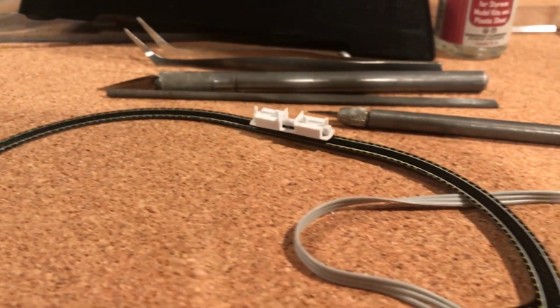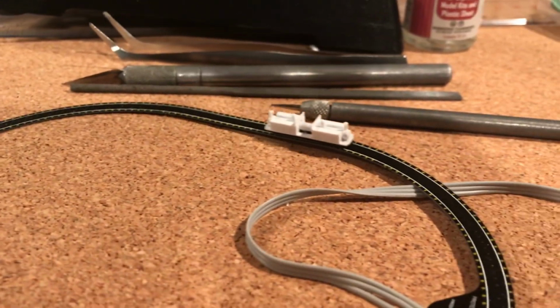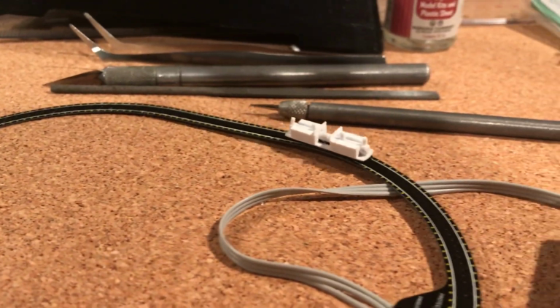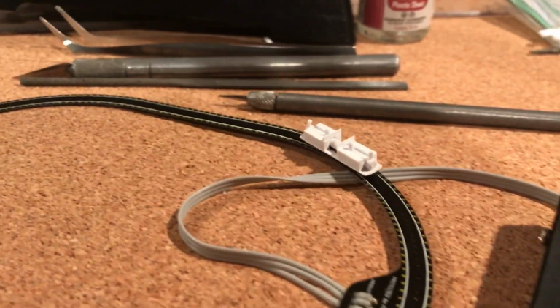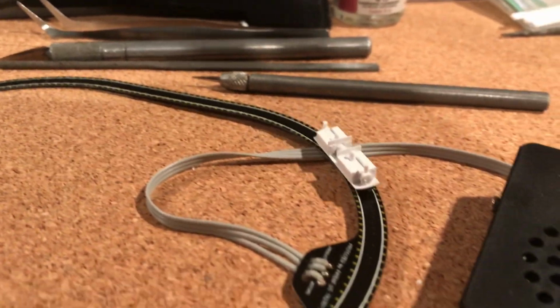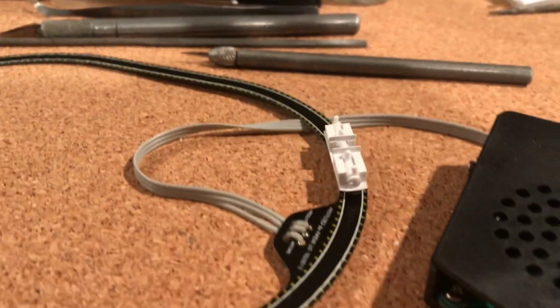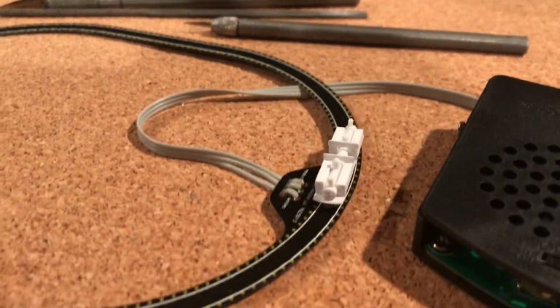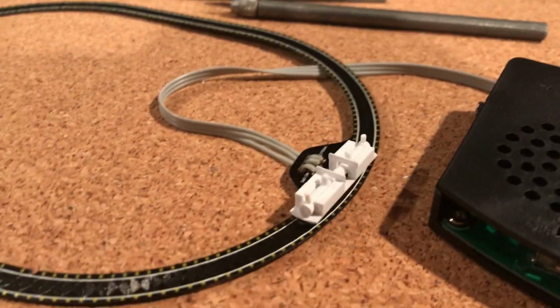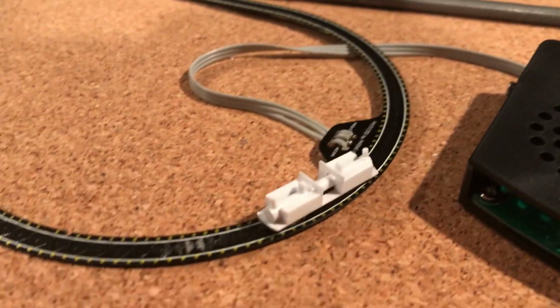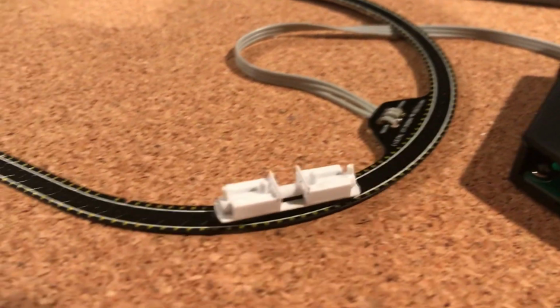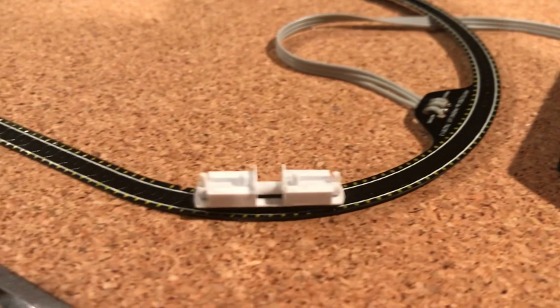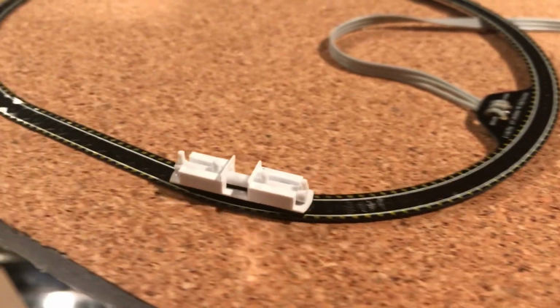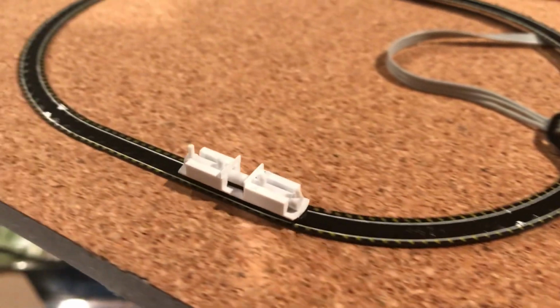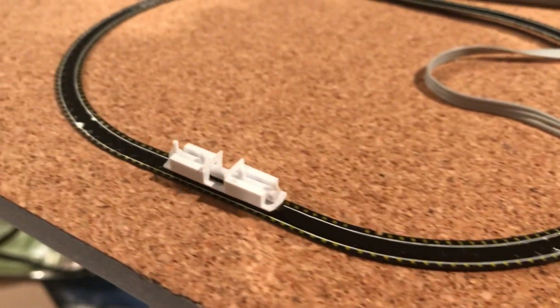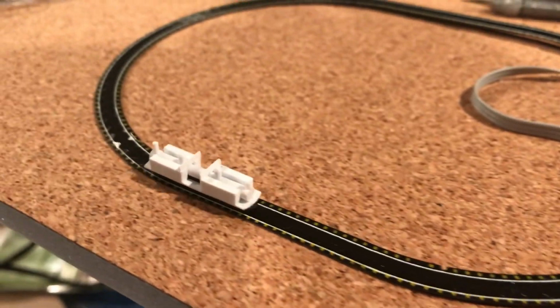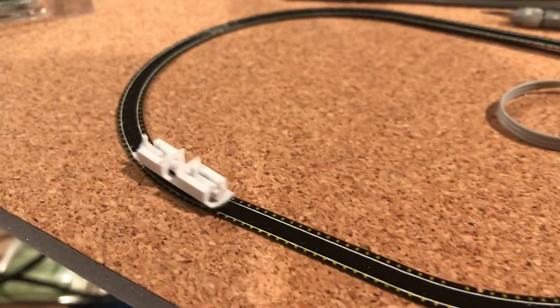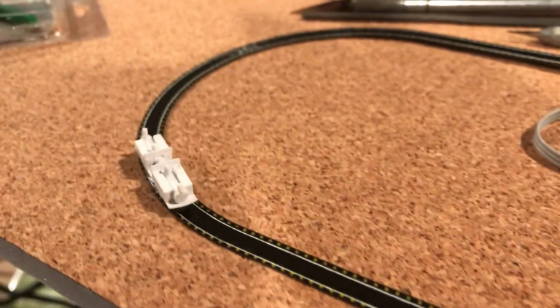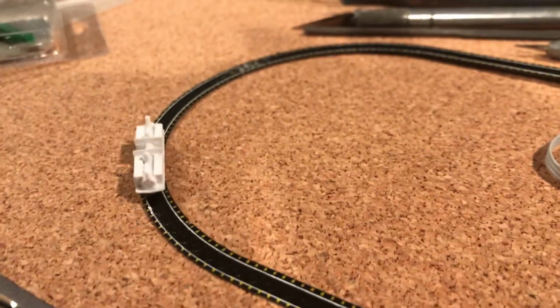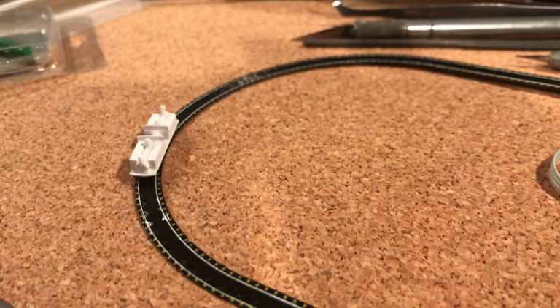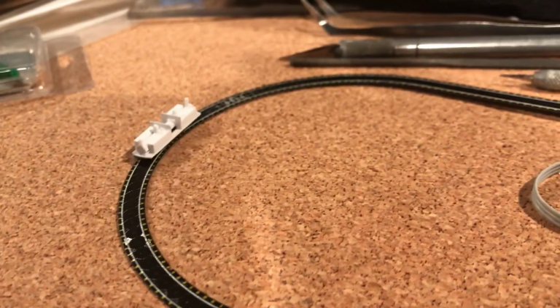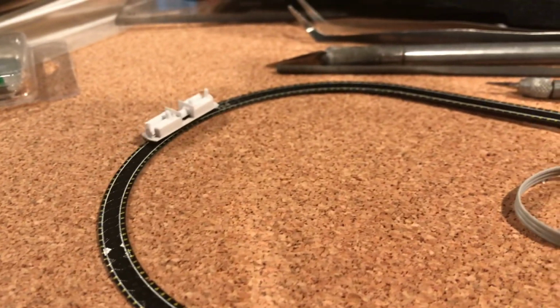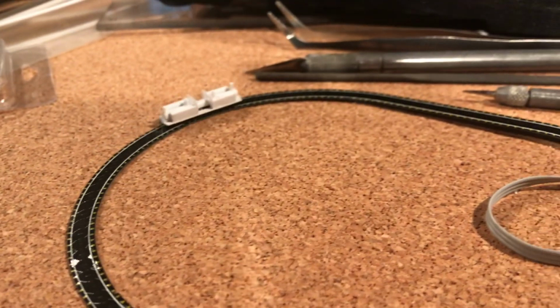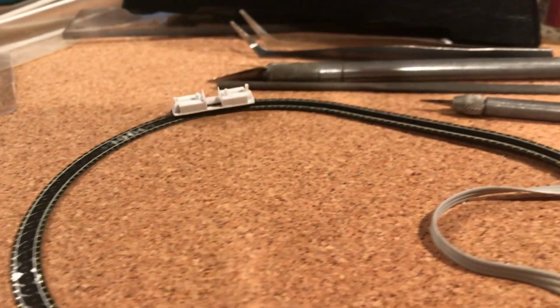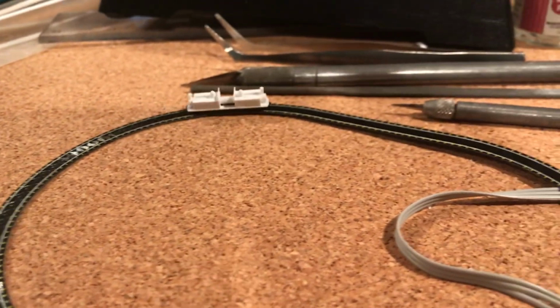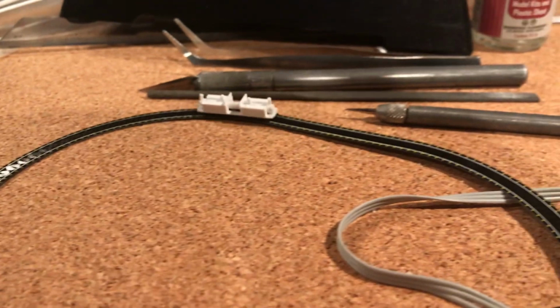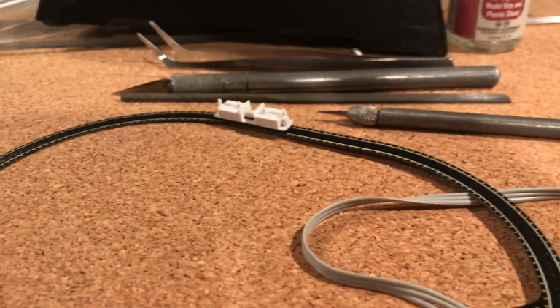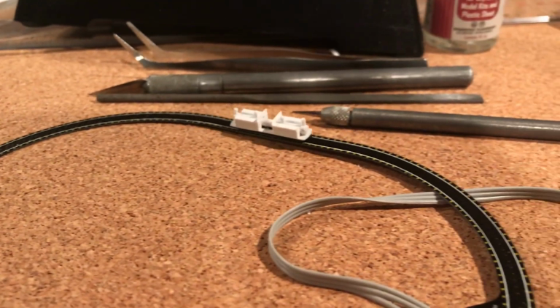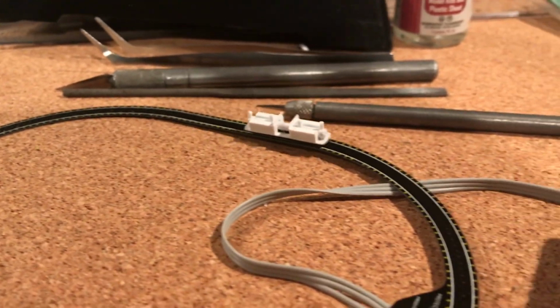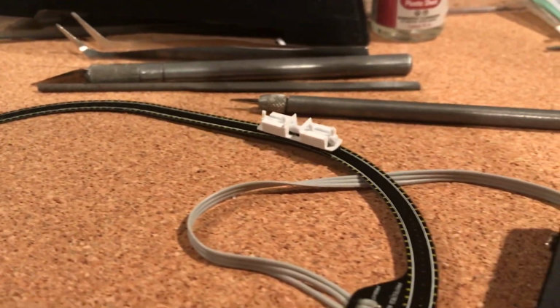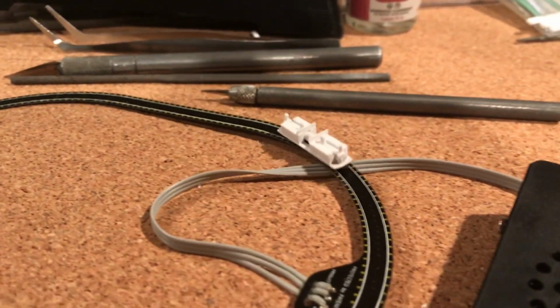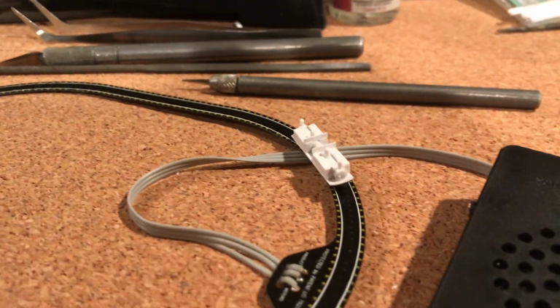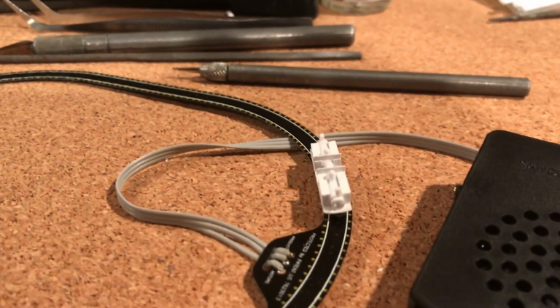I've put it on one of the Teenie Train chassis and just decided I wanted to watch it go round and around in circles to see if the proof of concept was indeed workable.